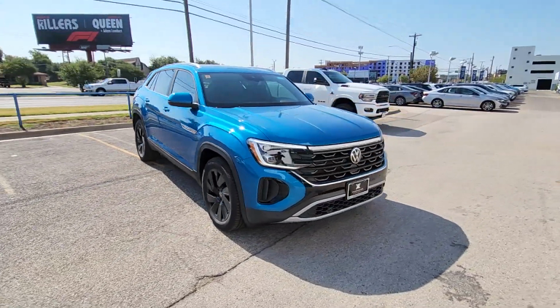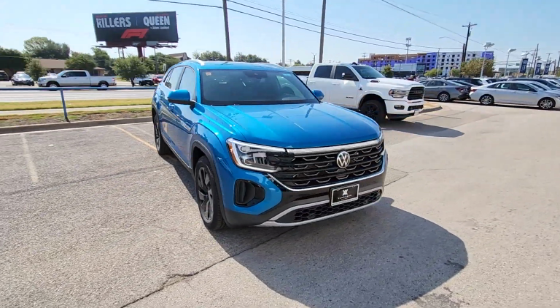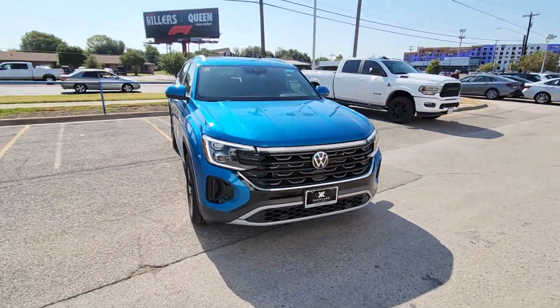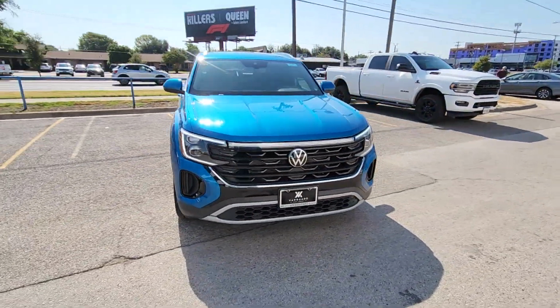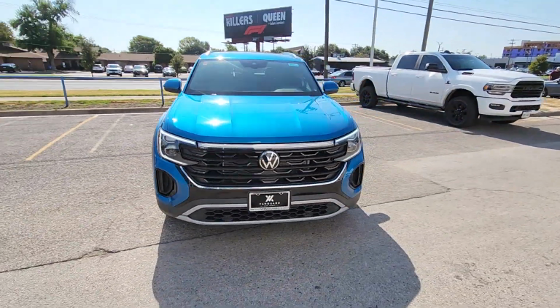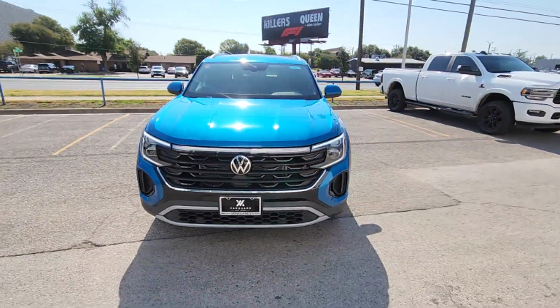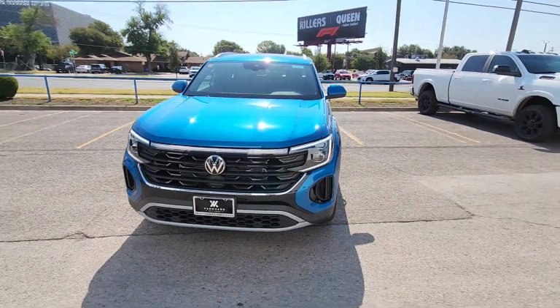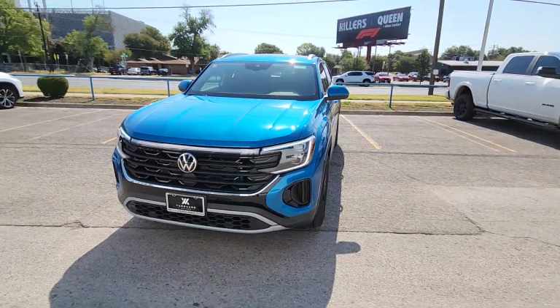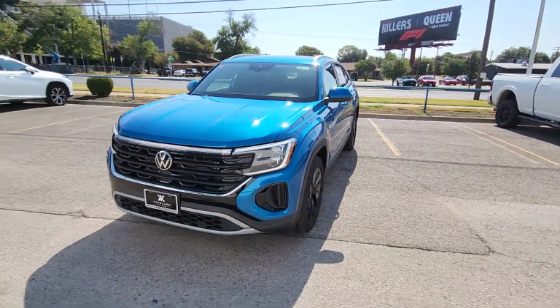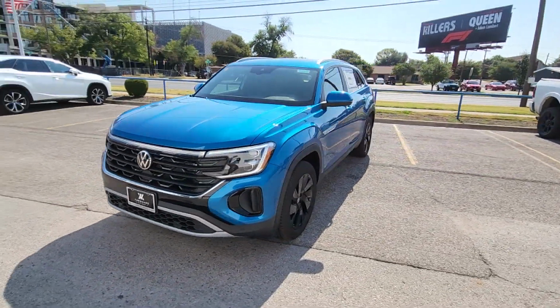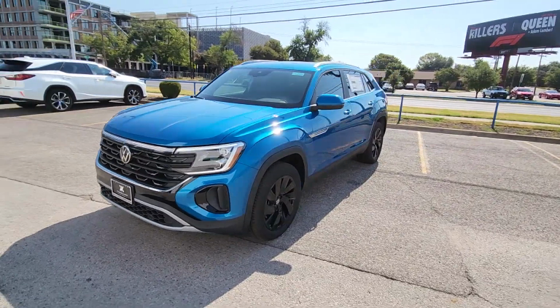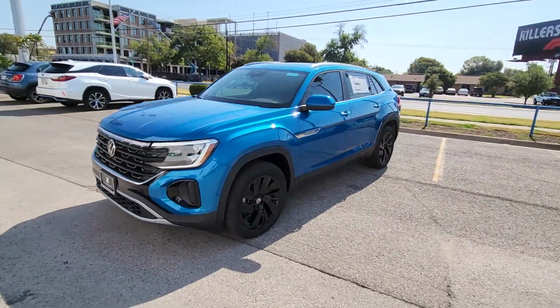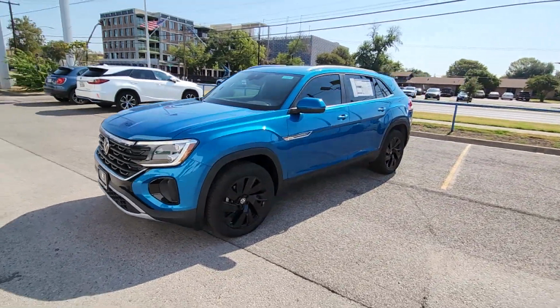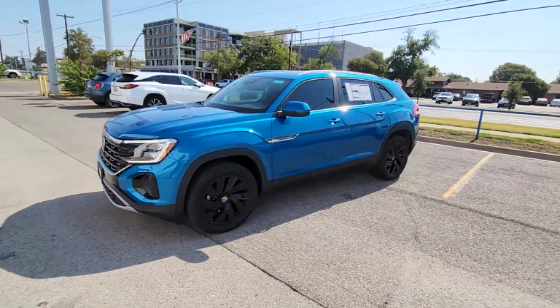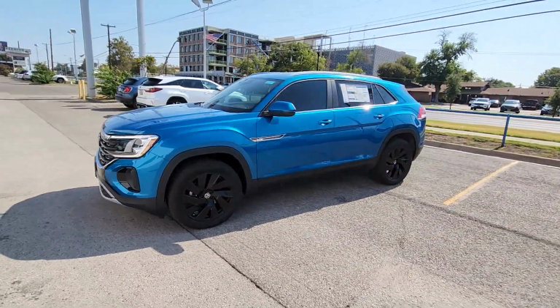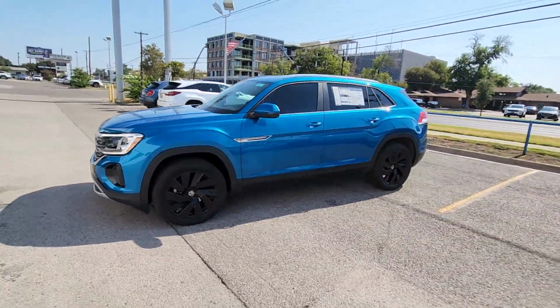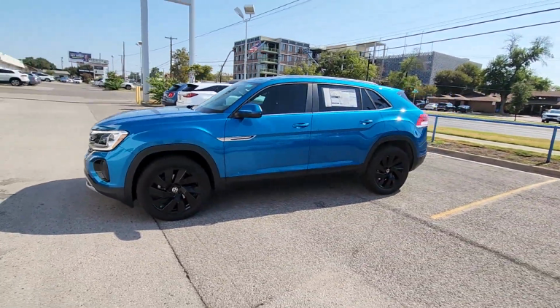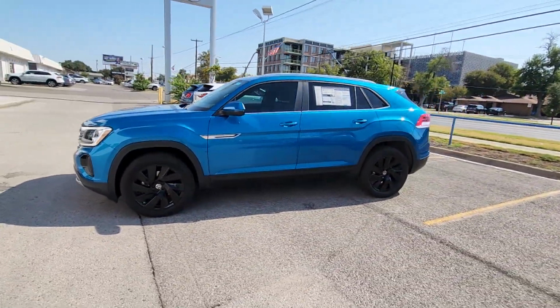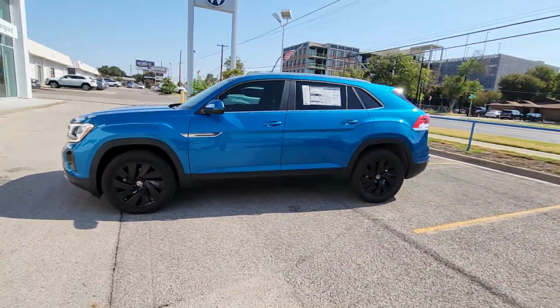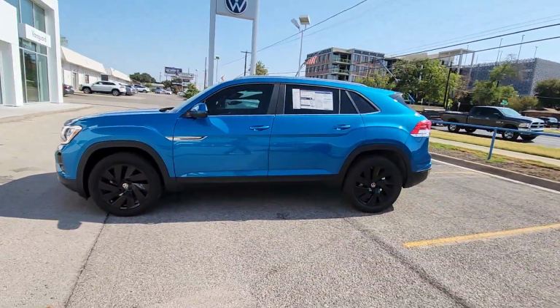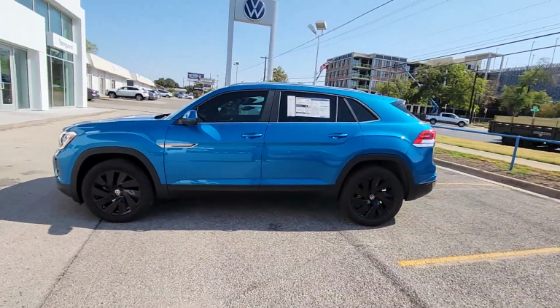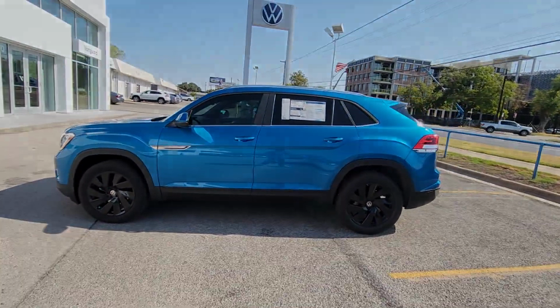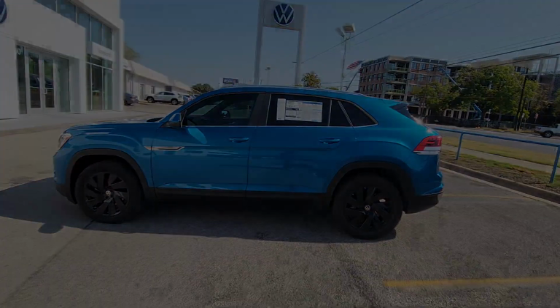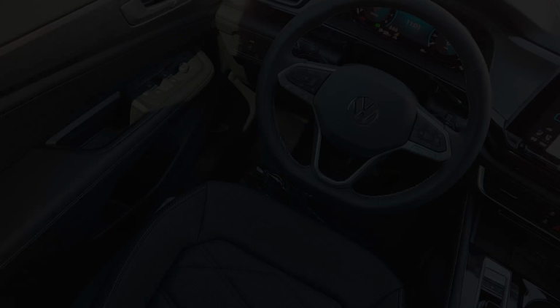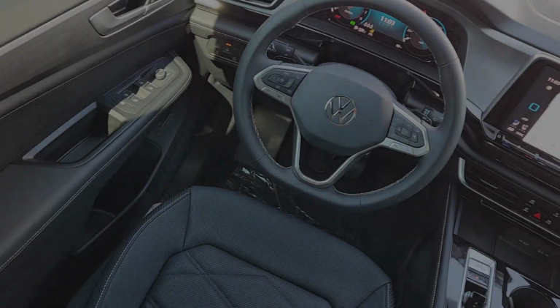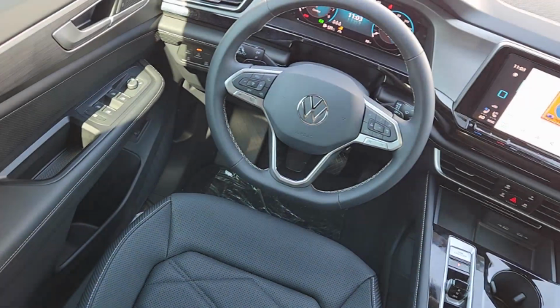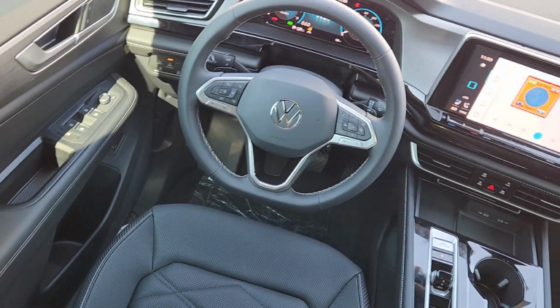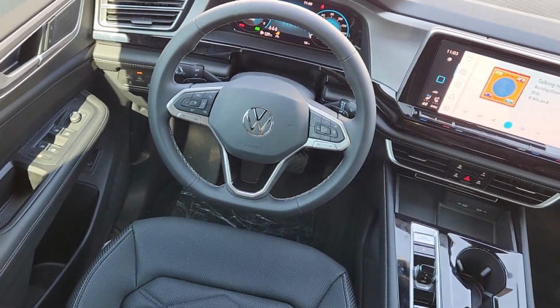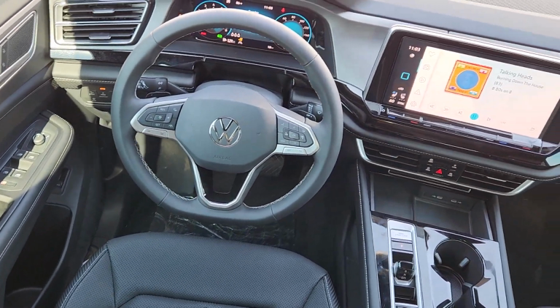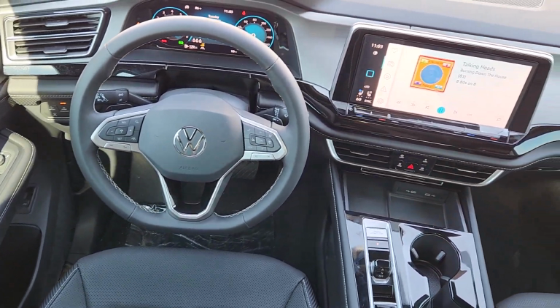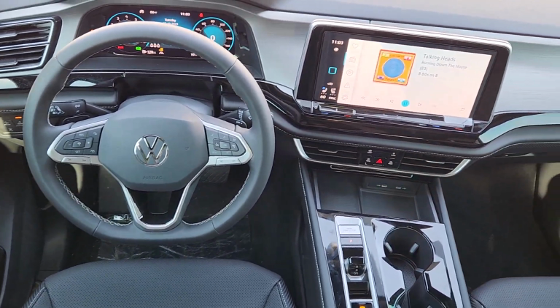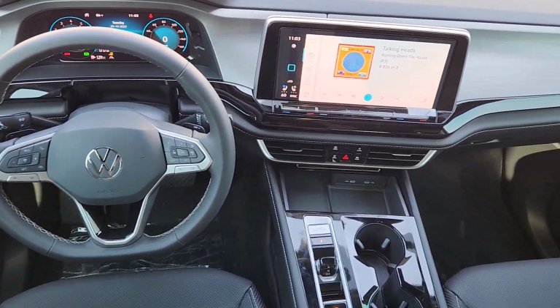Heated steering wheel. Heated and/or cooled front seats. Keyless entry. Satellite radio. Backup camera. Power liftgate. Heated mirrors. Fog lamps. Dual zone AC. Power driver seat.